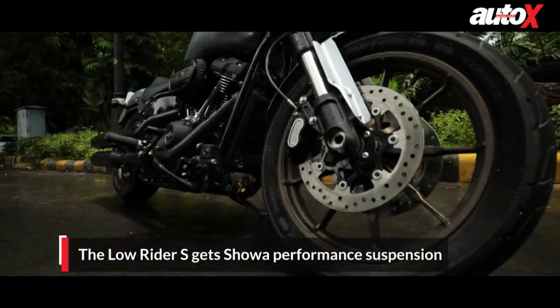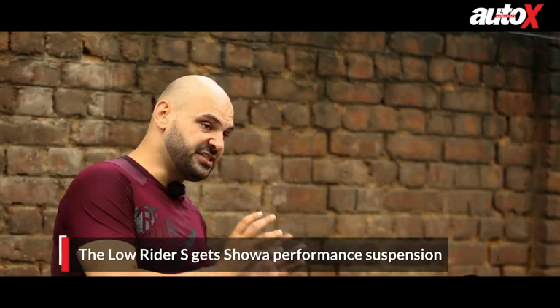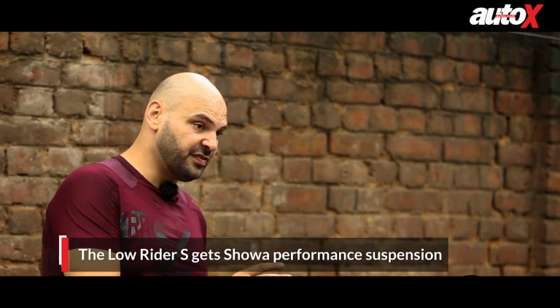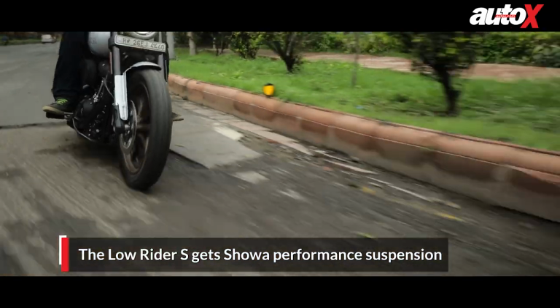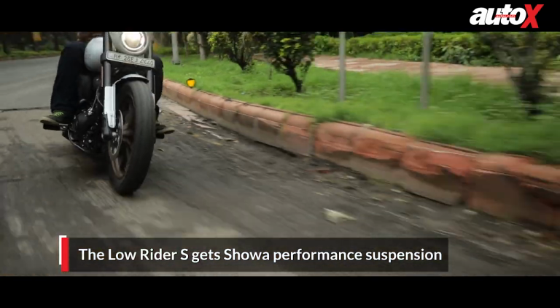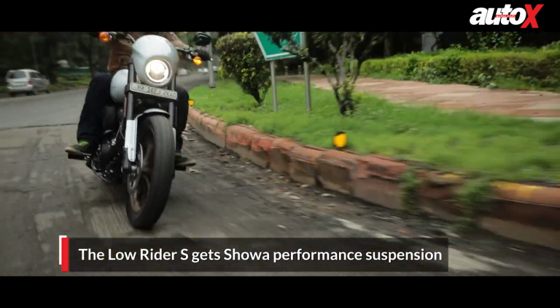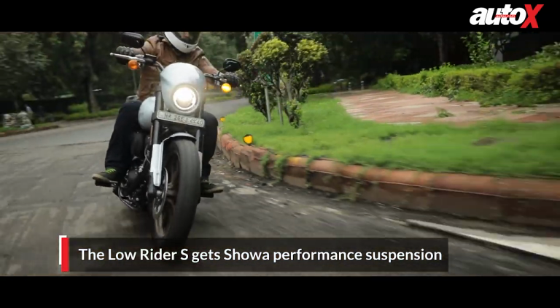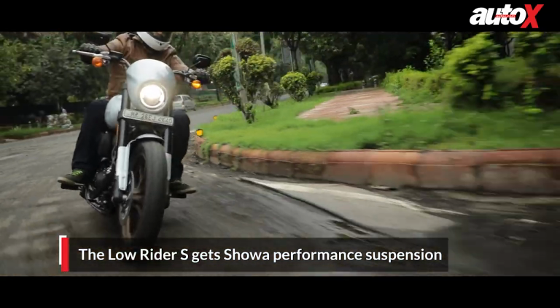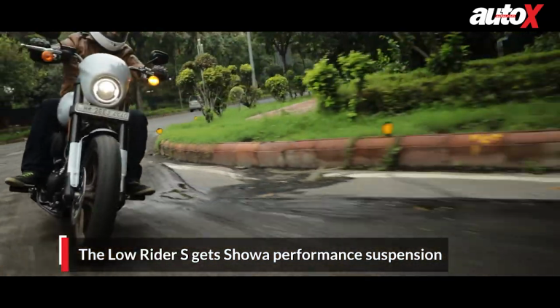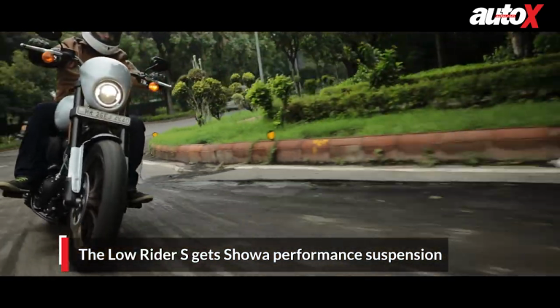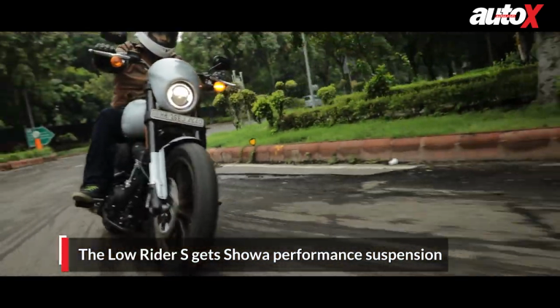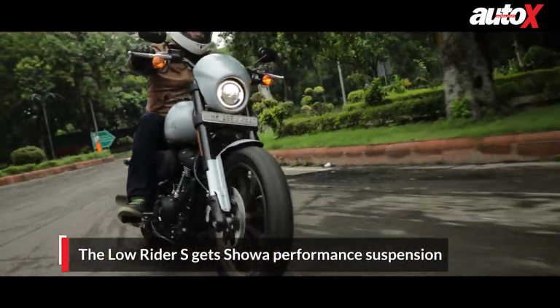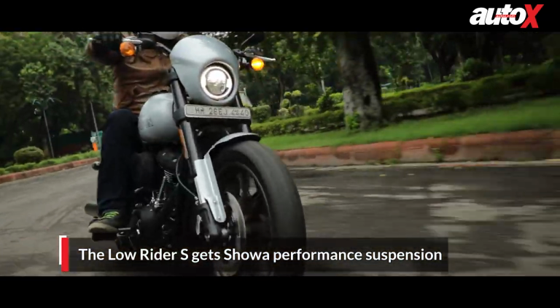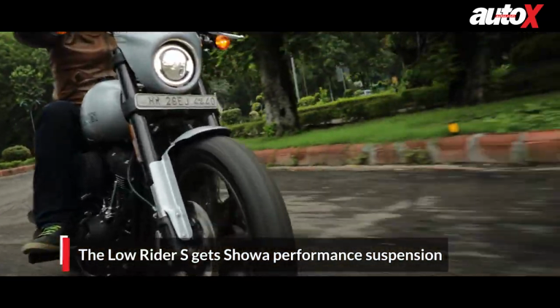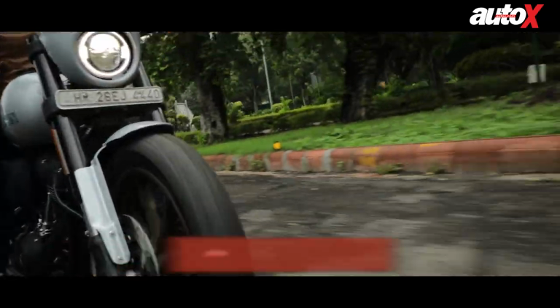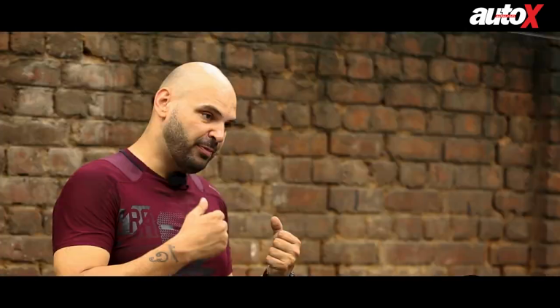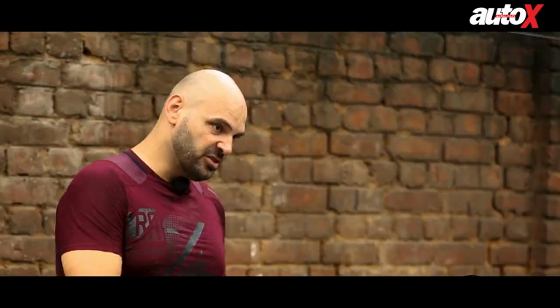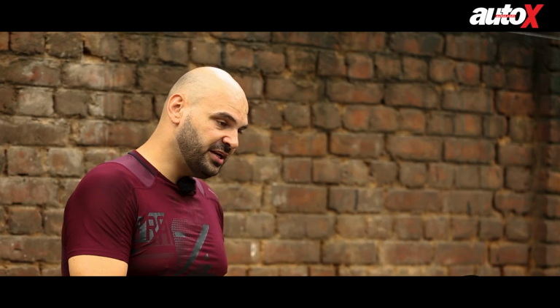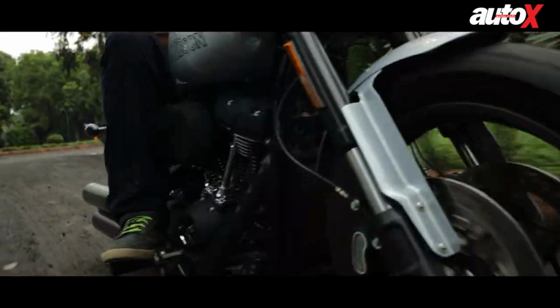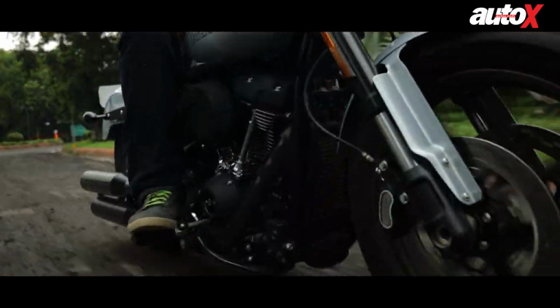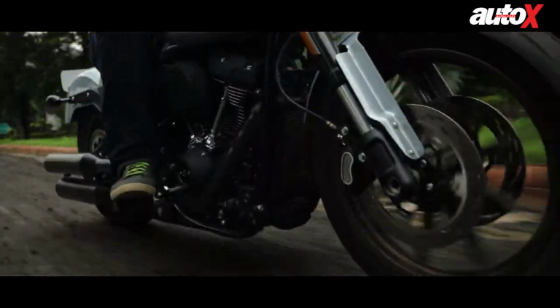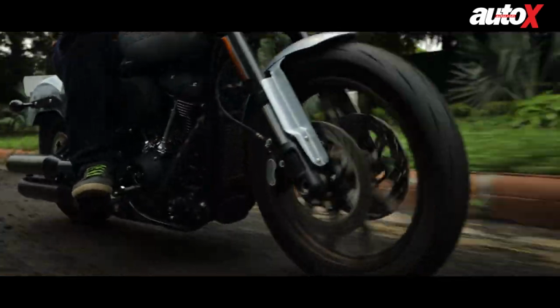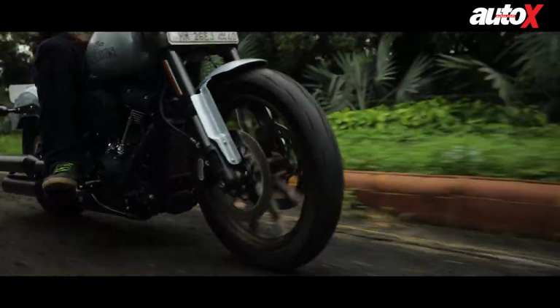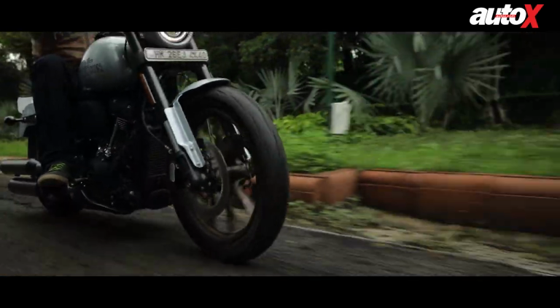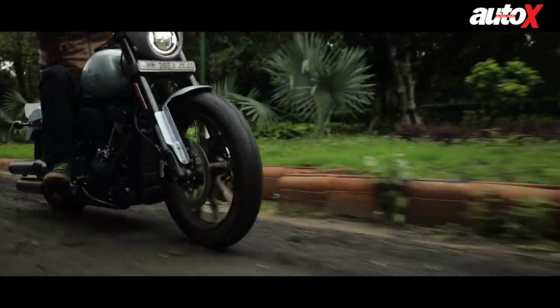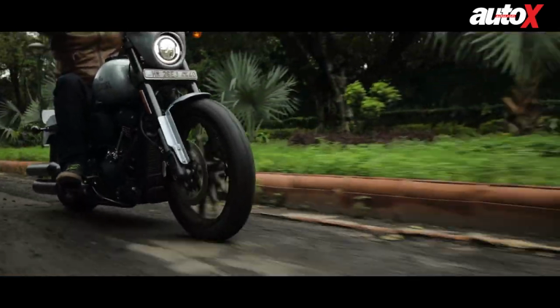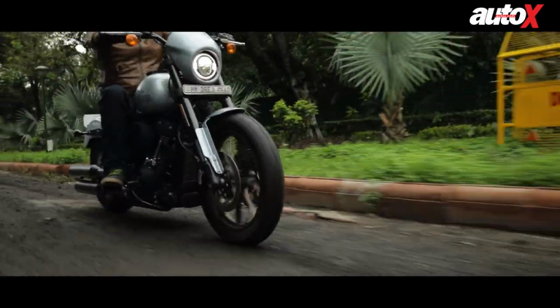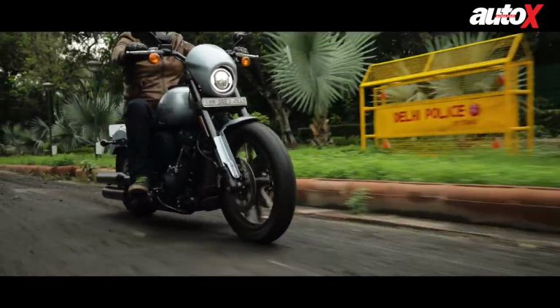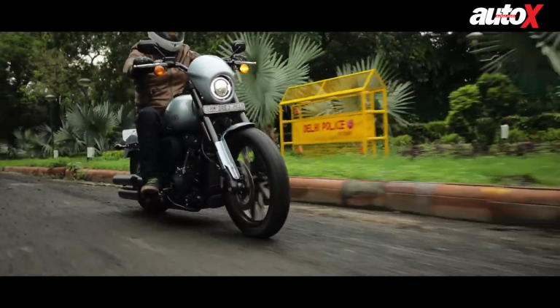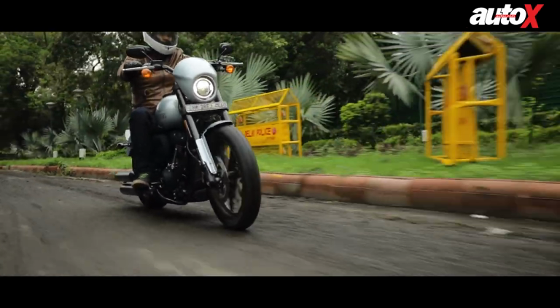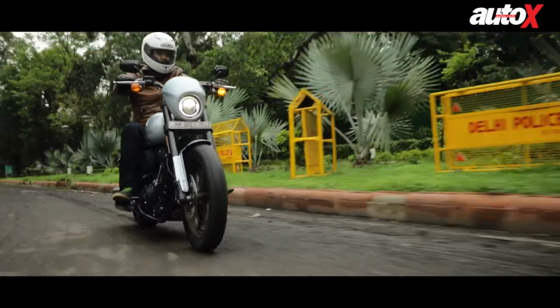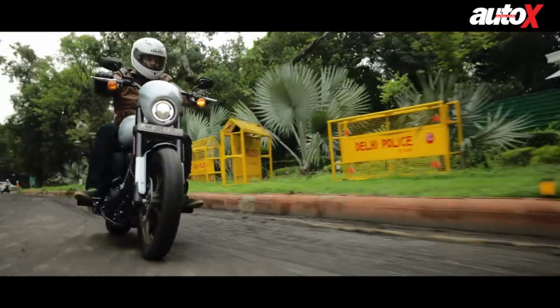The suspension uses 42-millimetre upside-down cartridge forks — they're very stiff, obviously not the best for Indian road conditions, but they feel very performance-oriented. These are the same forks you find on the Fat Bob, and even the rake angle is the same as the Fat Bob.